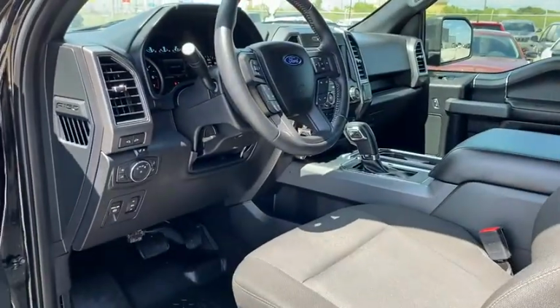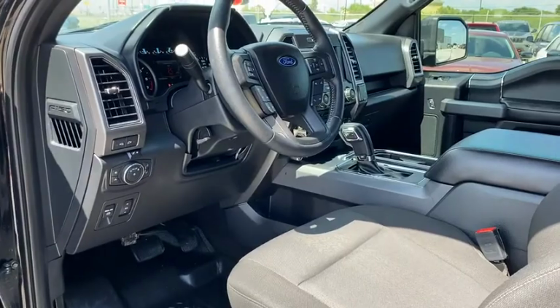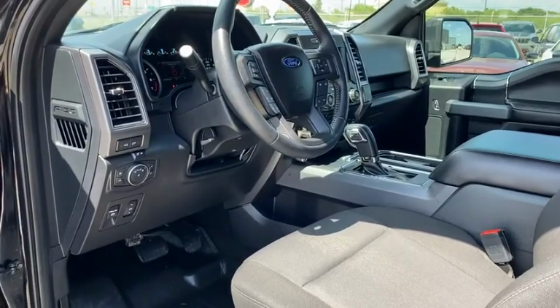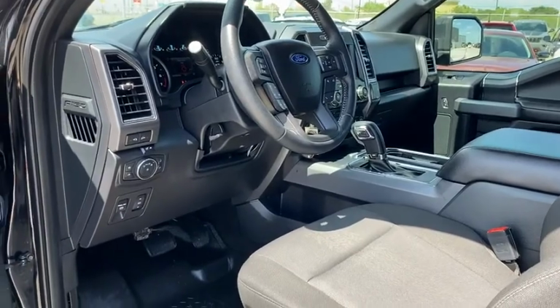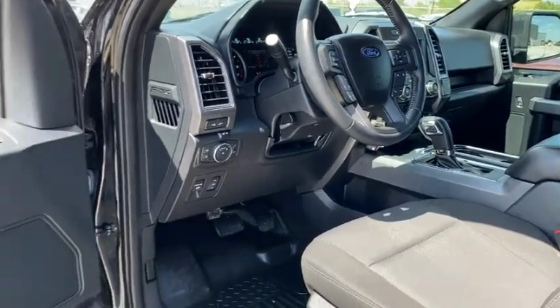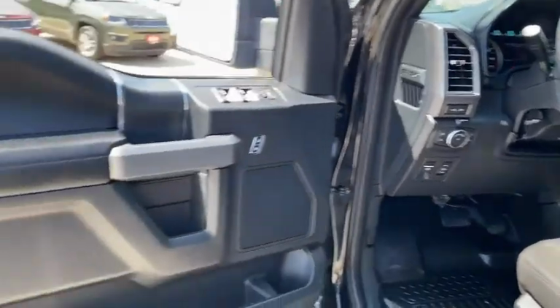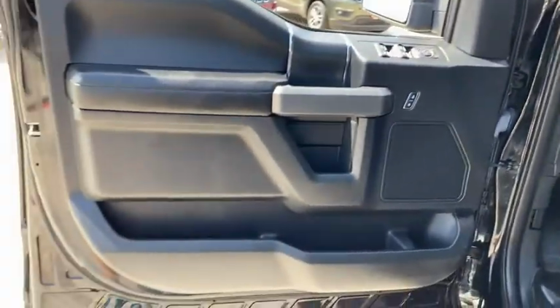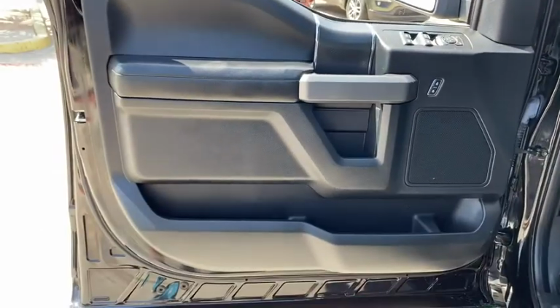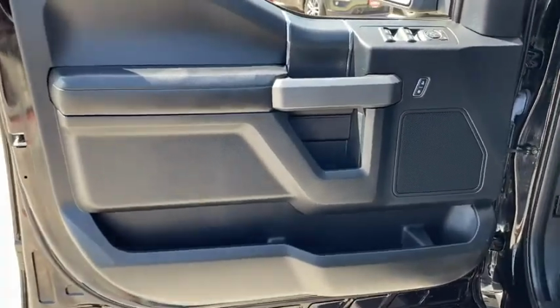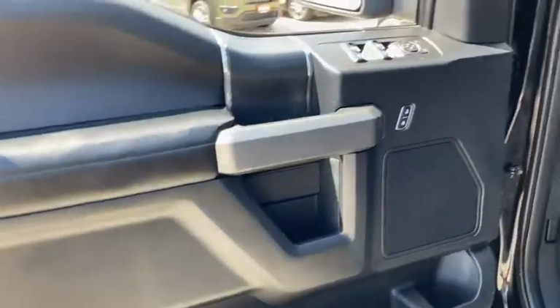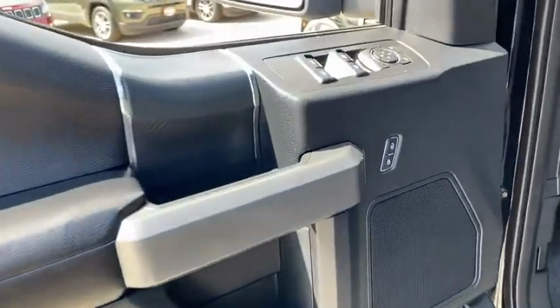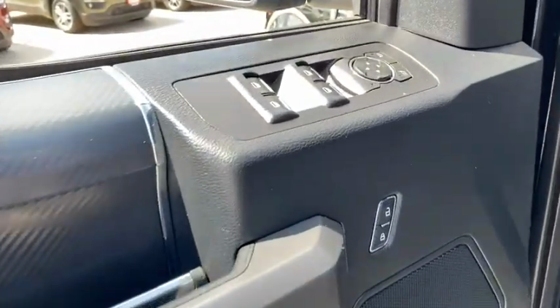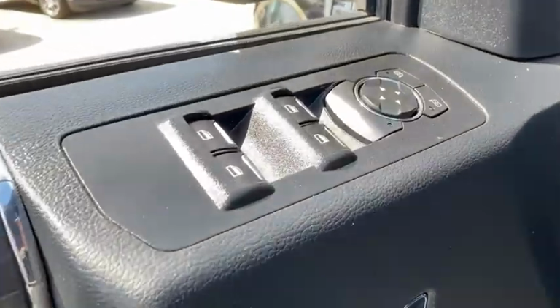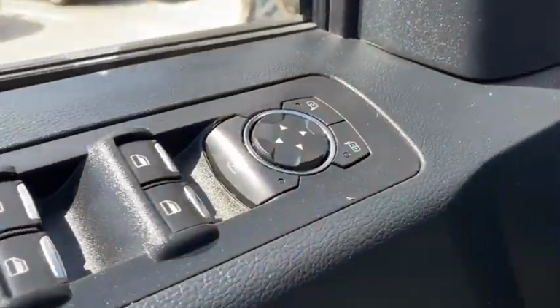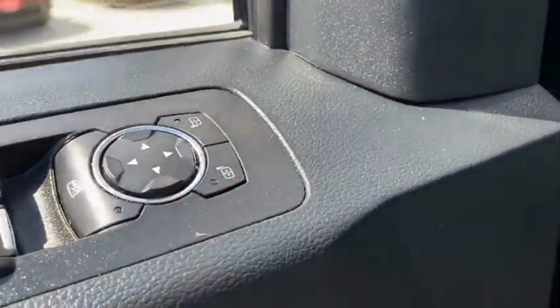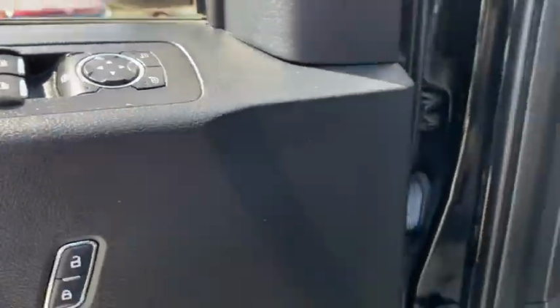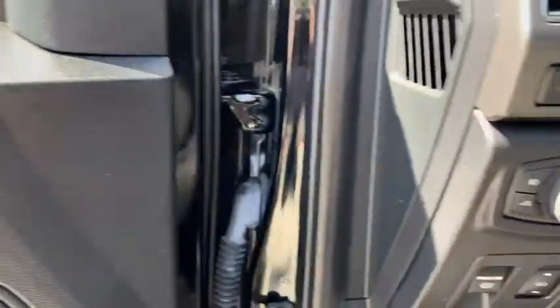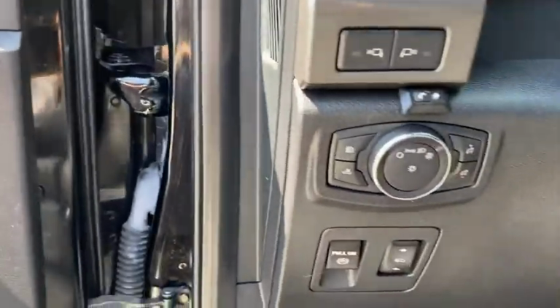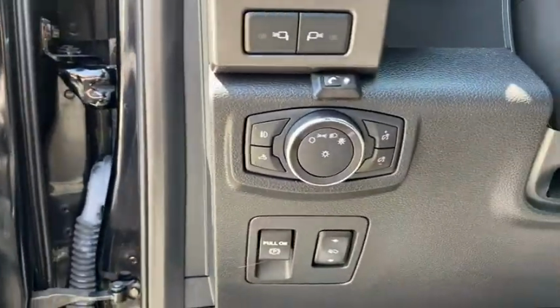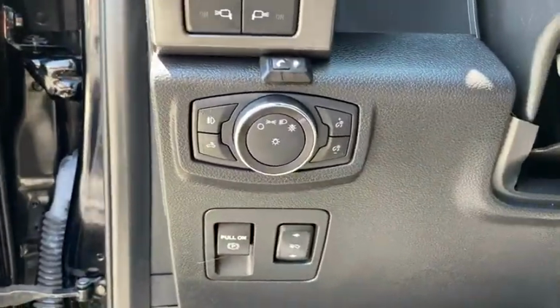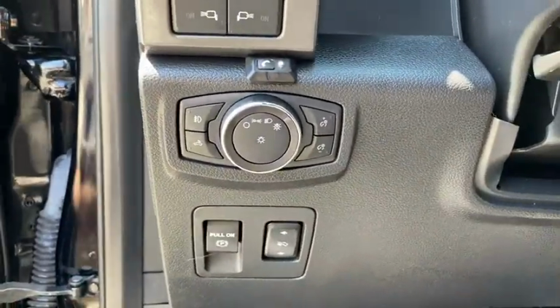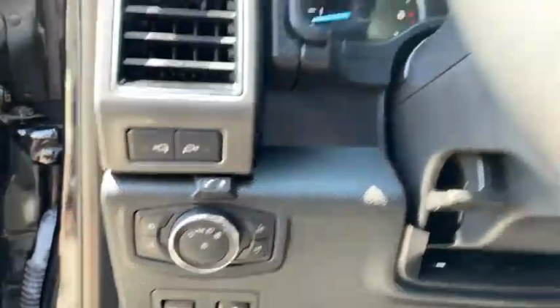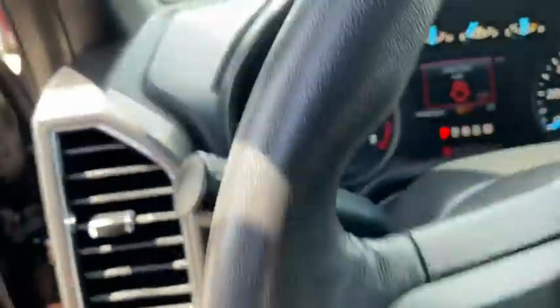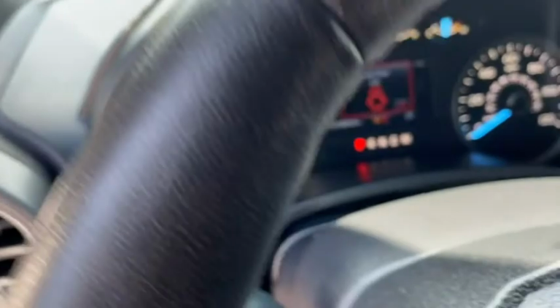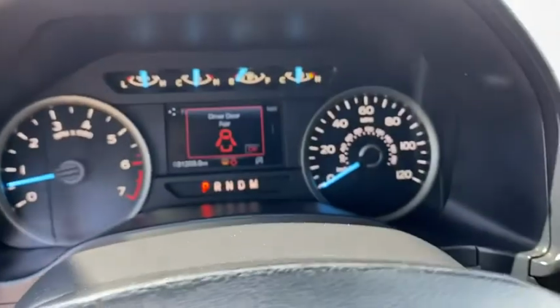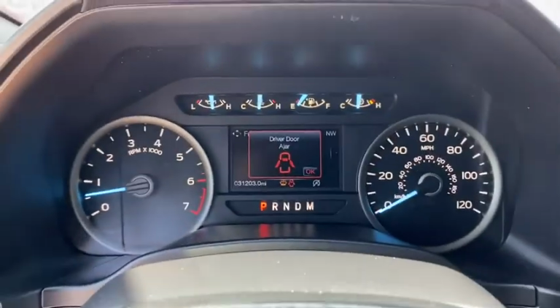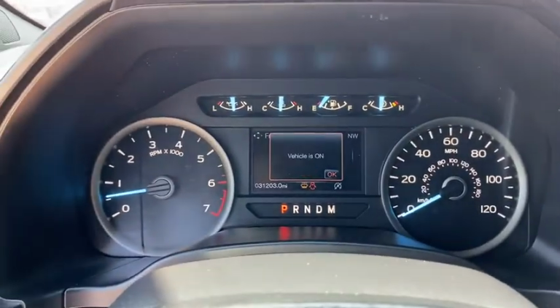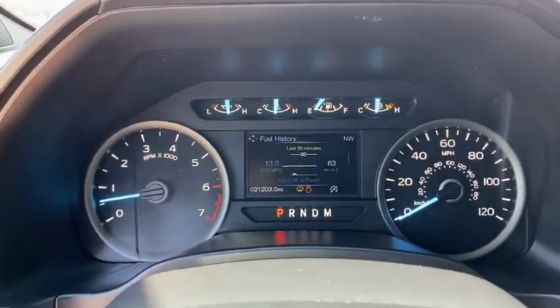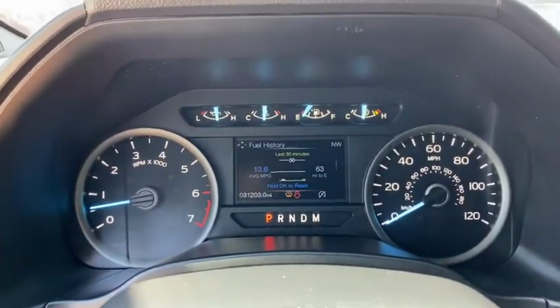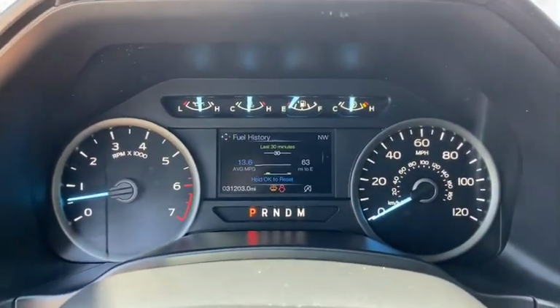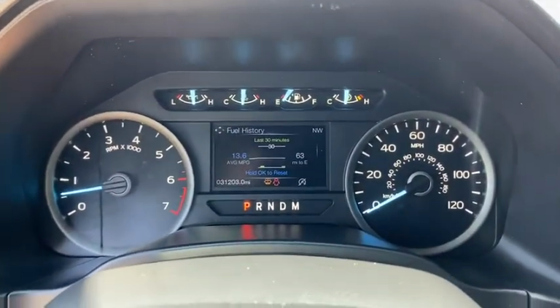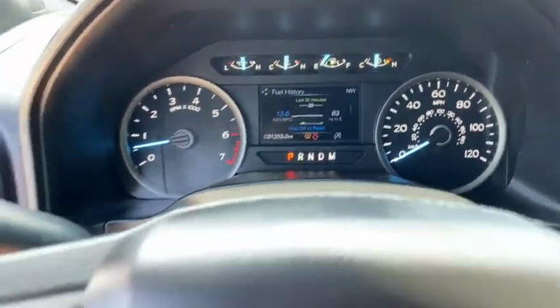Here are some of this vehicle's great options: keyless entry, navigation system, four-wheel drive, power passenger seat, remote engine start, running boards, backup camera, leather-wrapped steering wheel, driver lumbar, adjustable steering wheel.